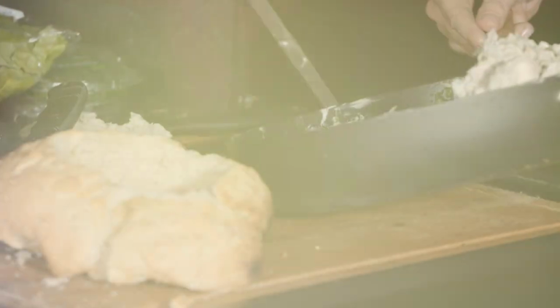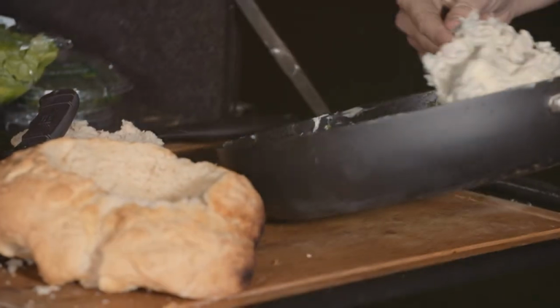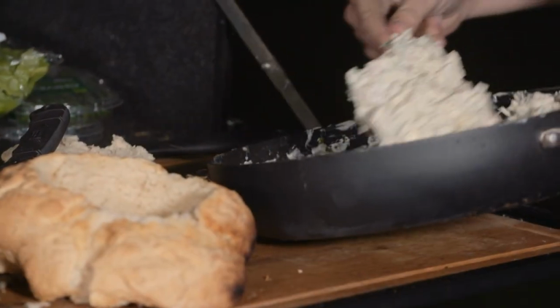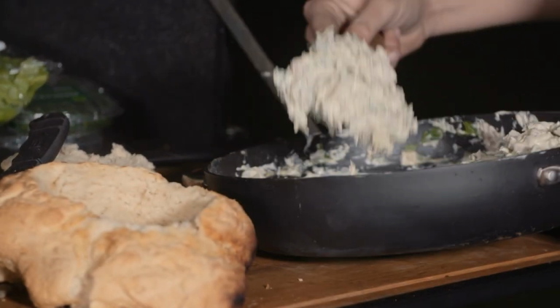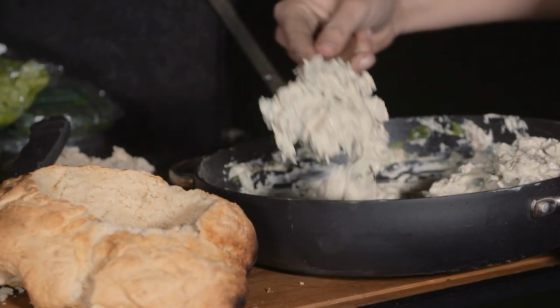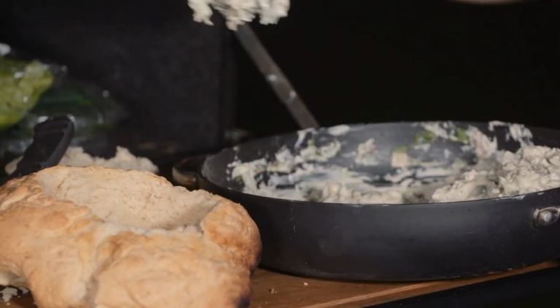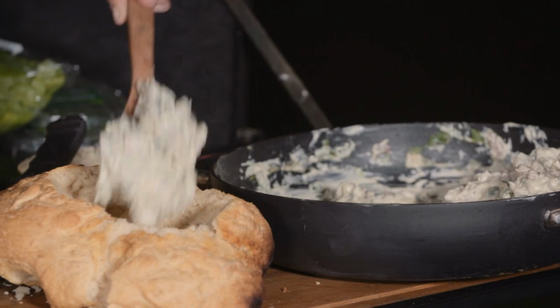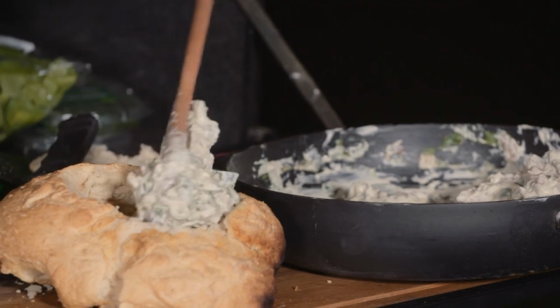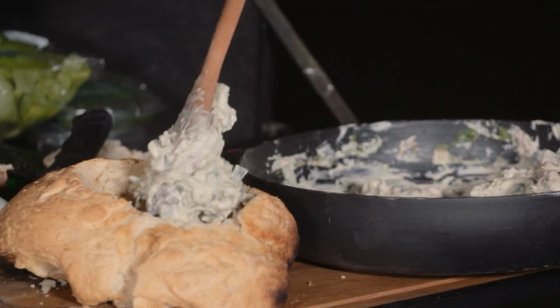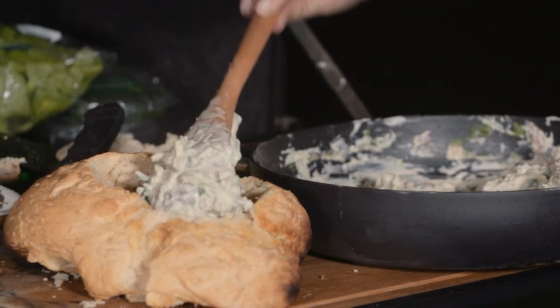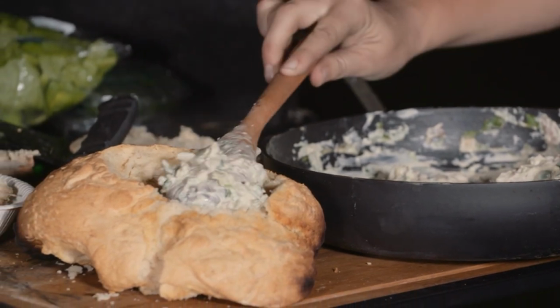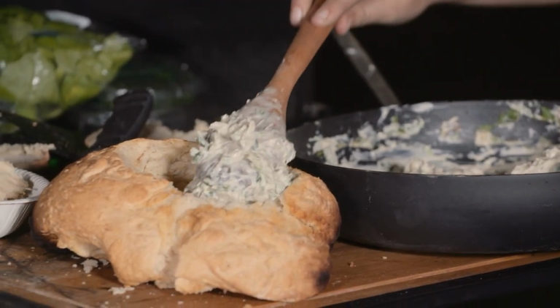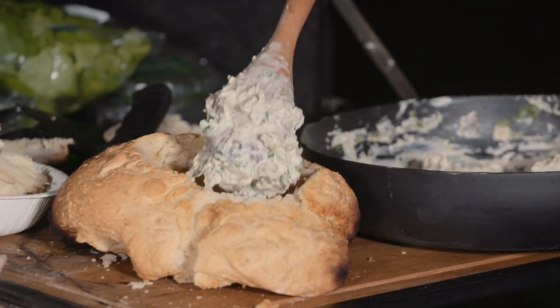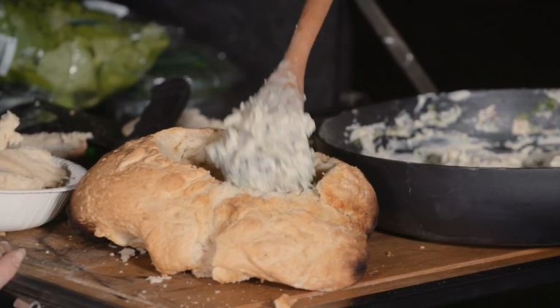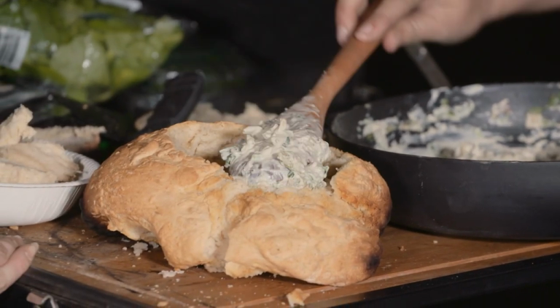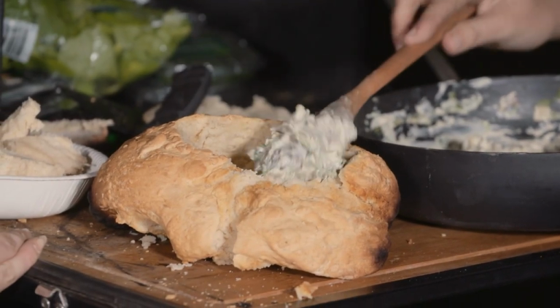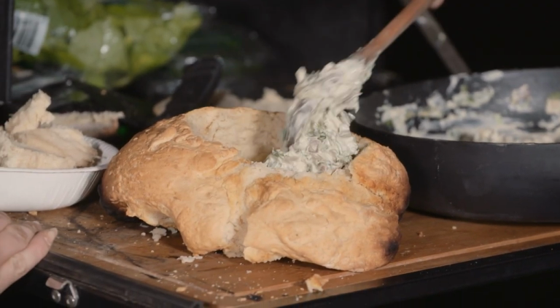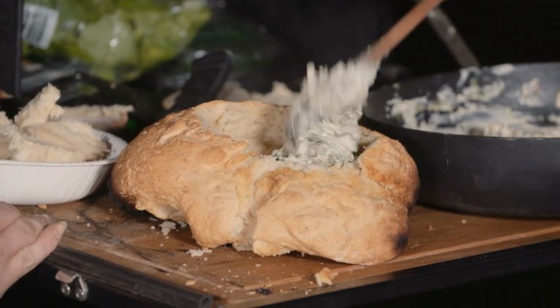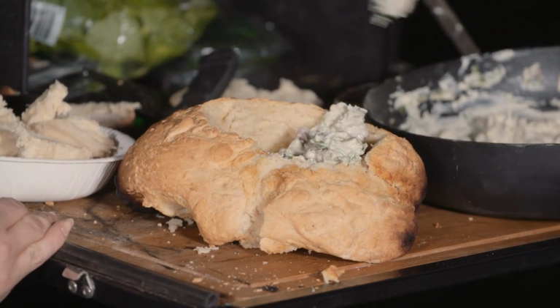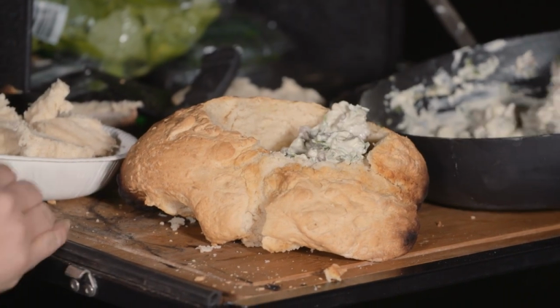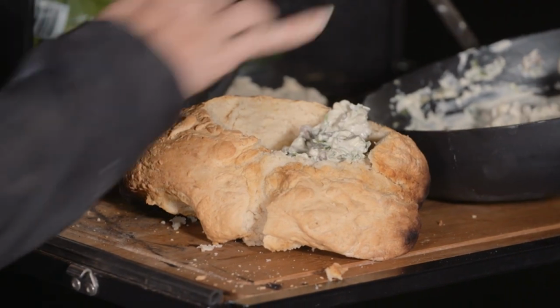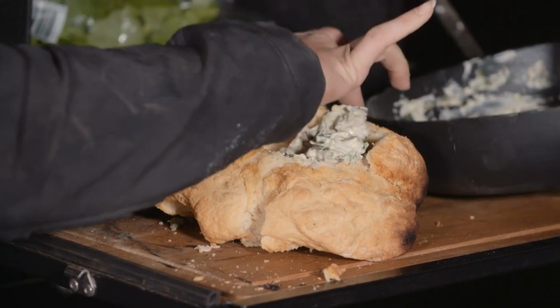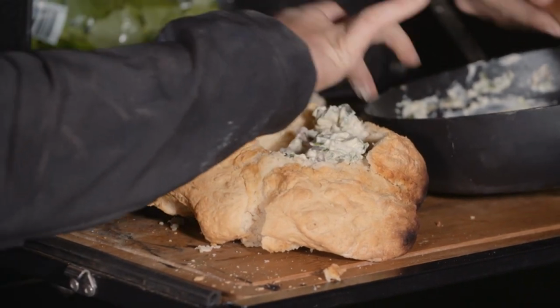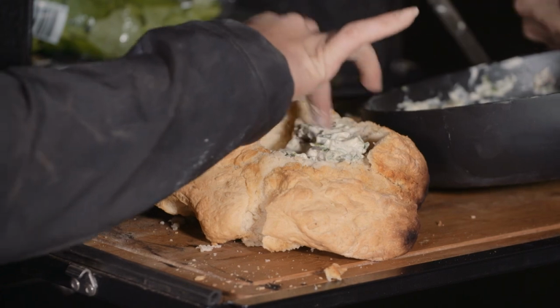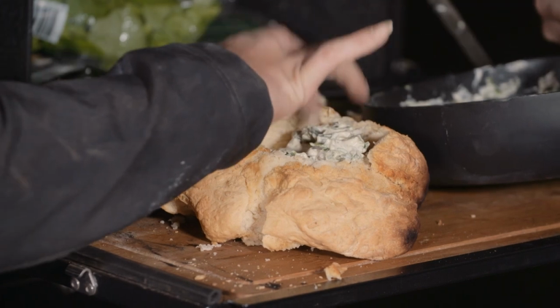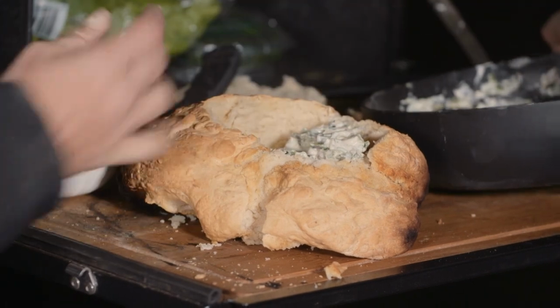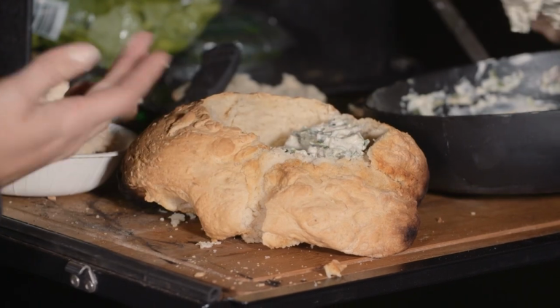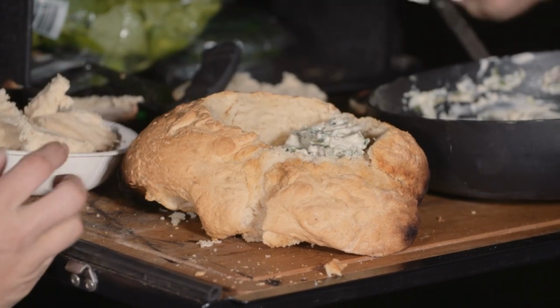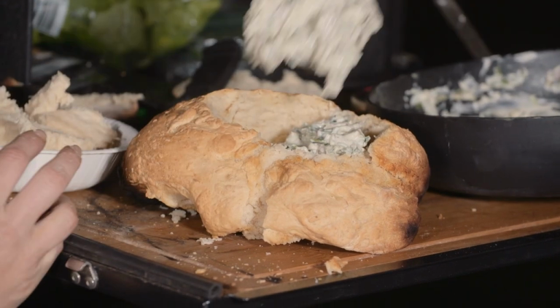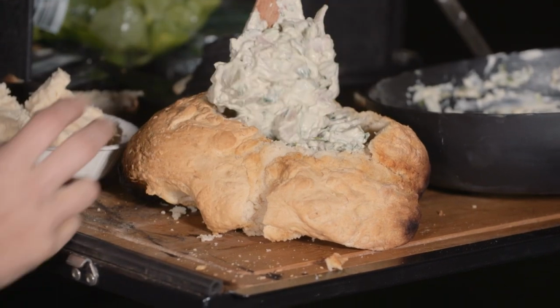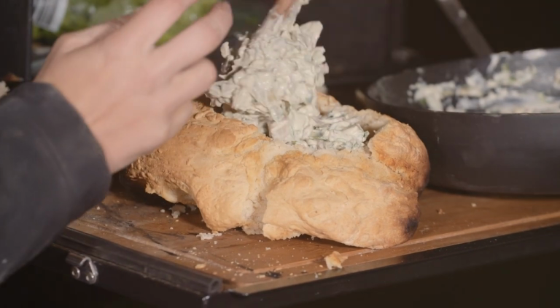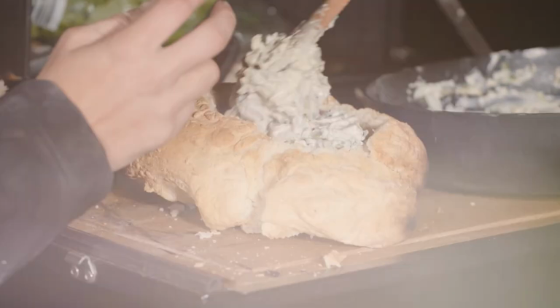So like a normal cob loaf, what we're doing is we're cutting off the top and pulling the insides out. We're going to put this filling in the middle and then use the insides to dip it out. Yum!